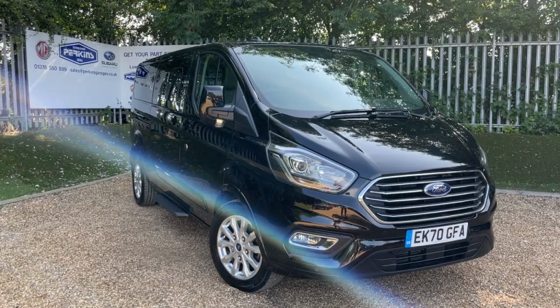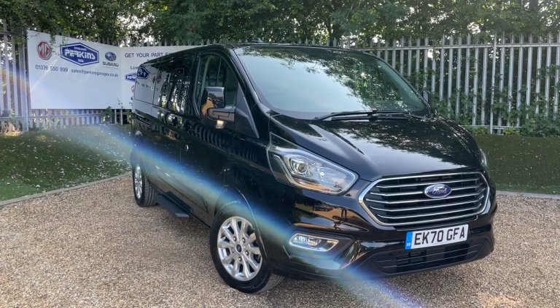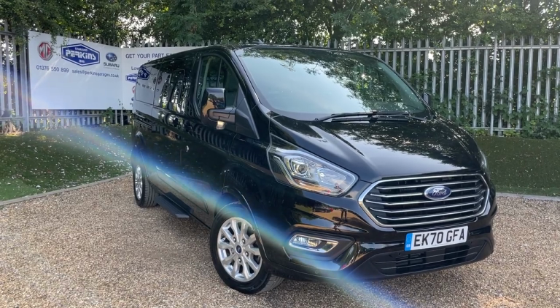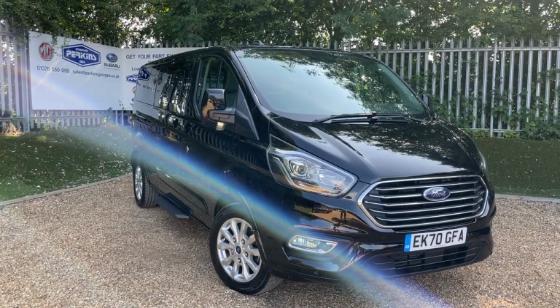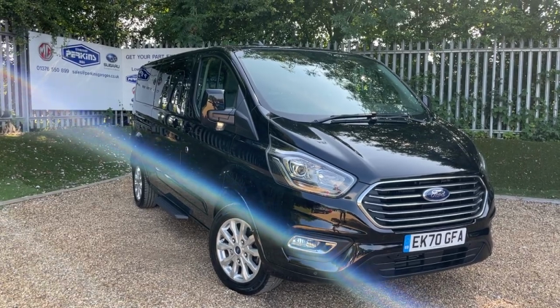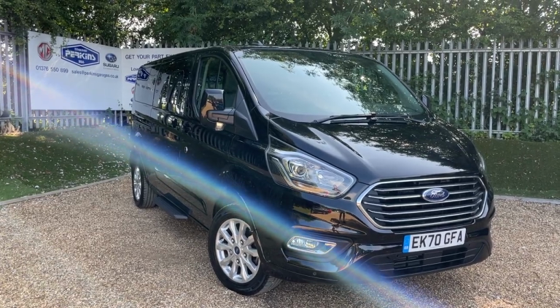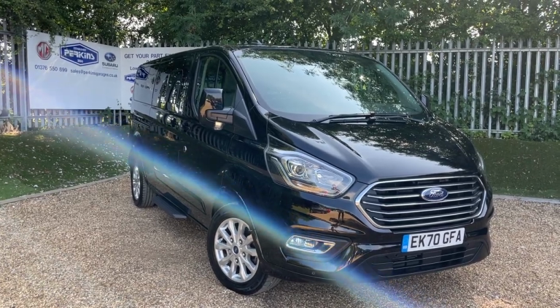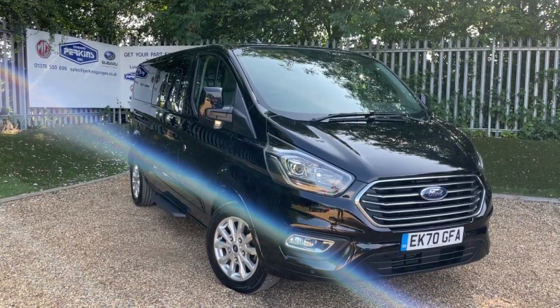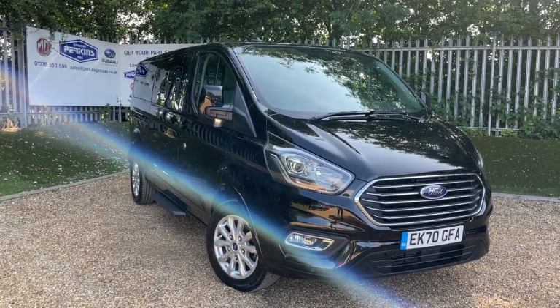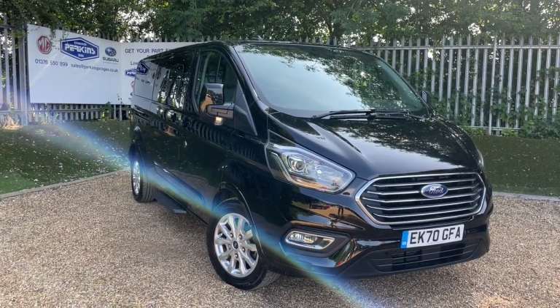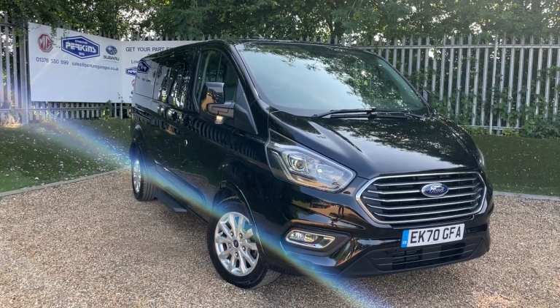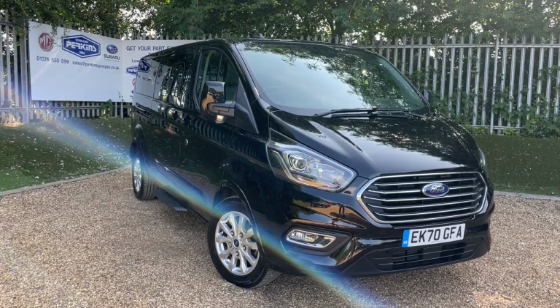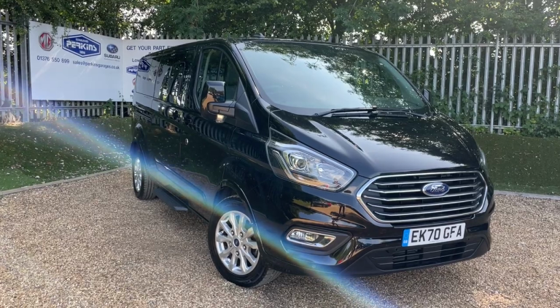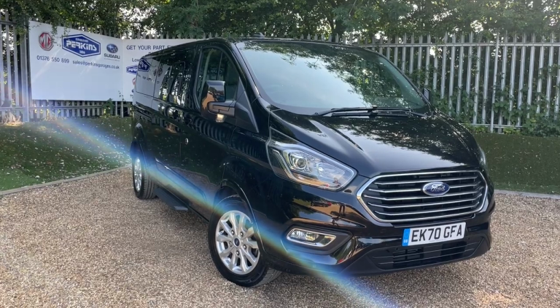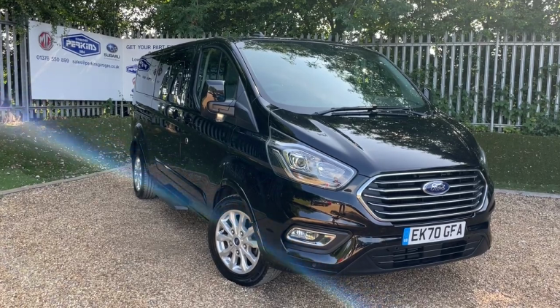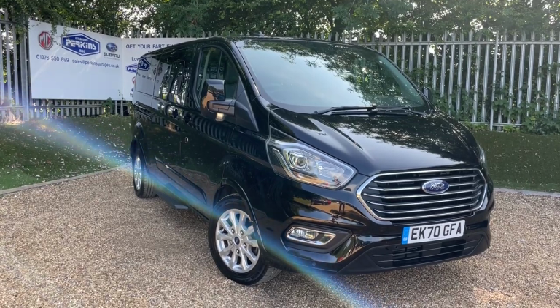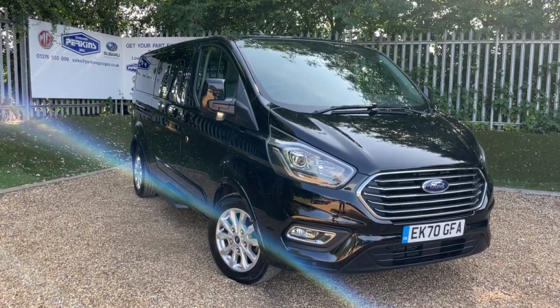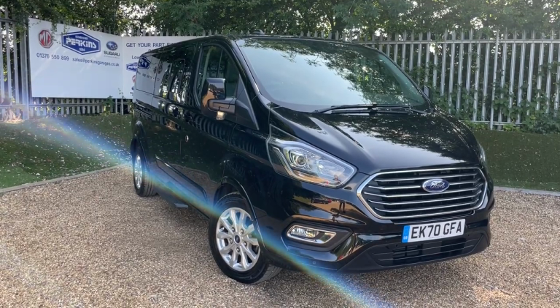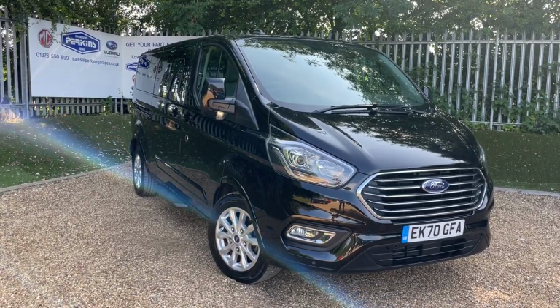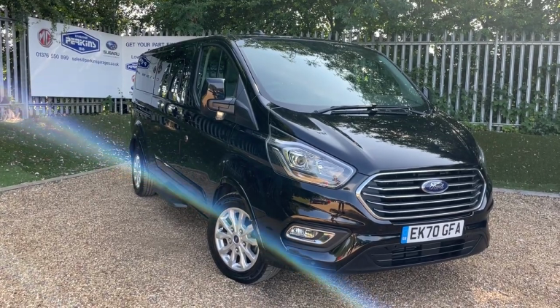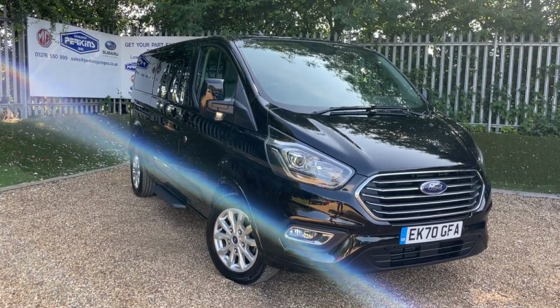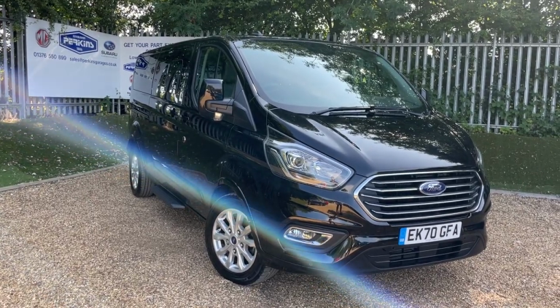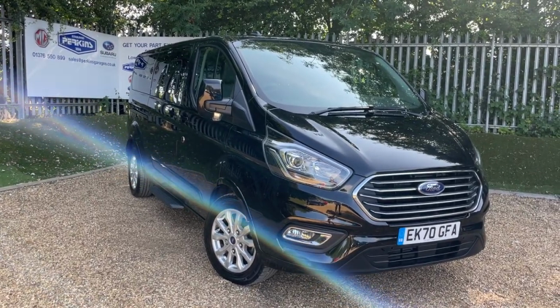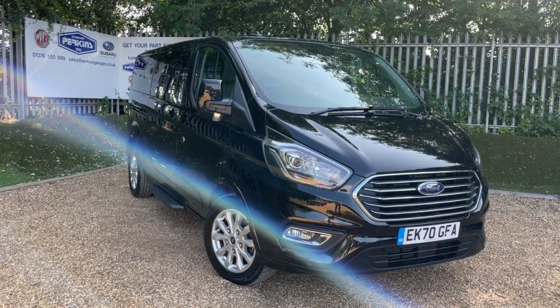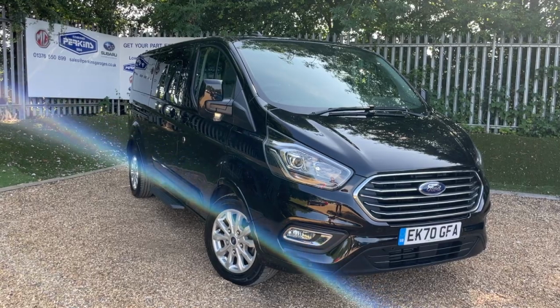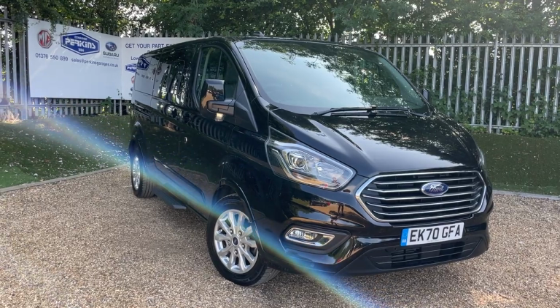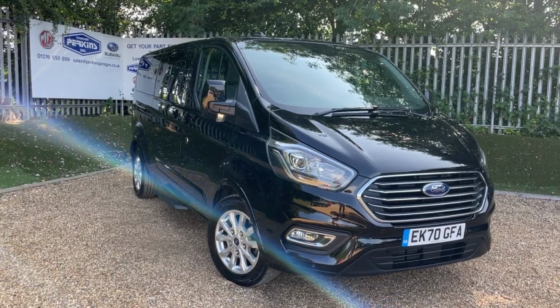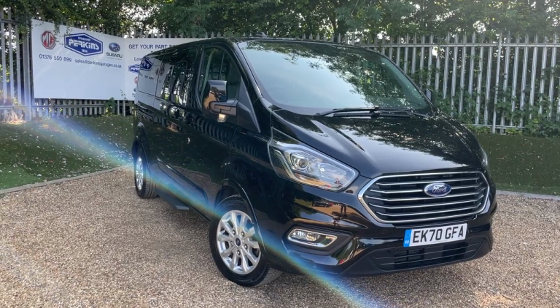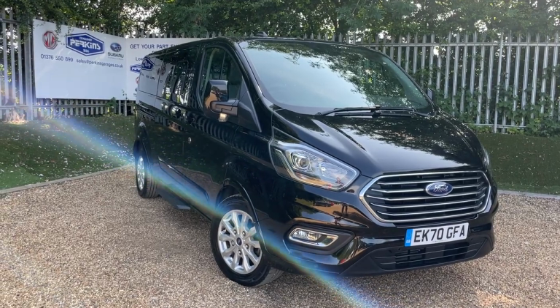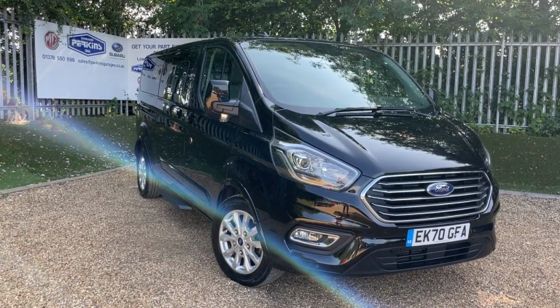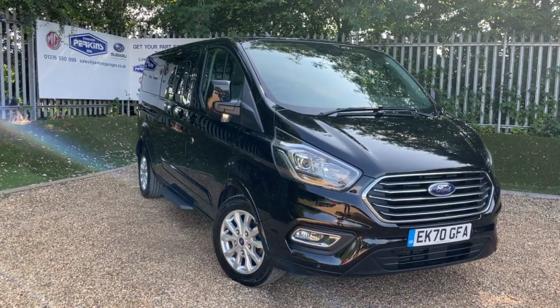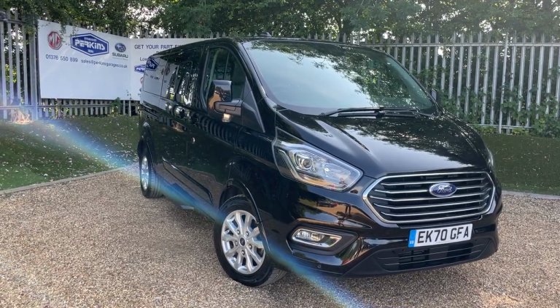Good morning and welcome back to the Perkins Garage's YouTube channel for another walk-around video. Before we get started, if you are enjoying our content, hit the subscribe button. If you like the video, like the video. And if you do have any questions or comments, please leave them in the comments section below.